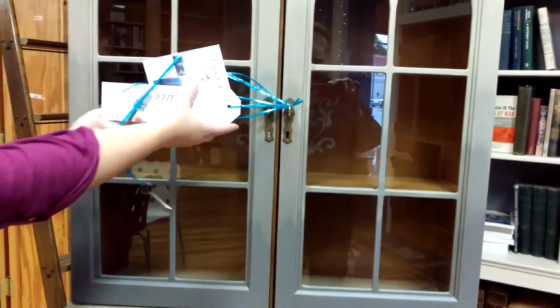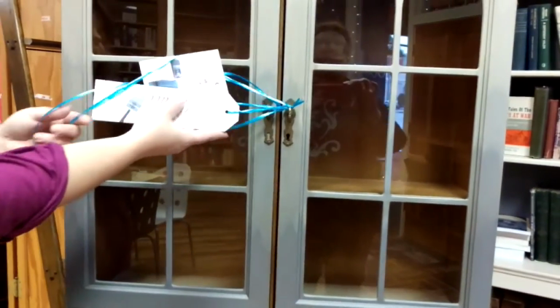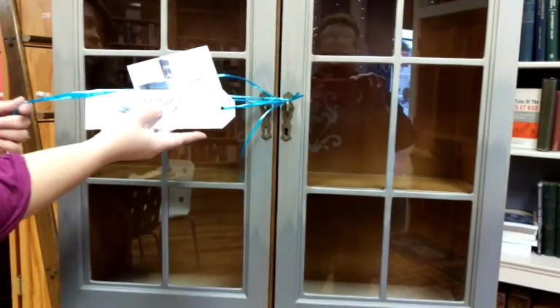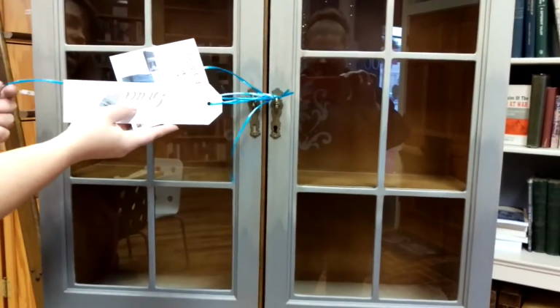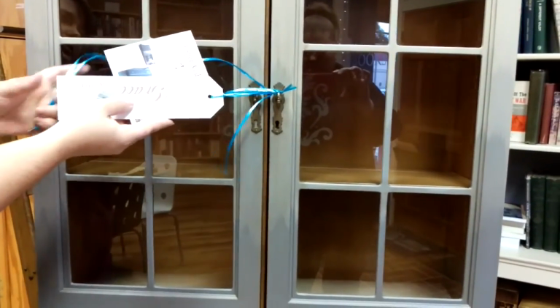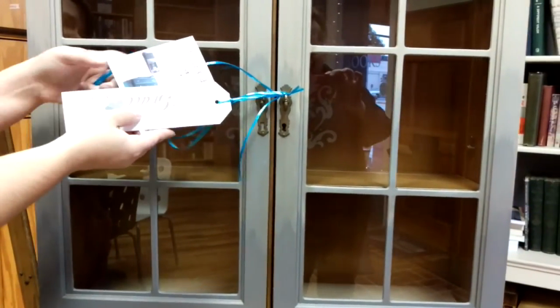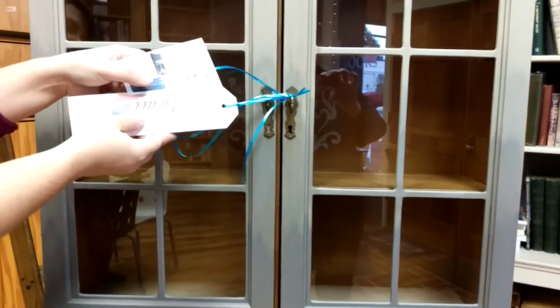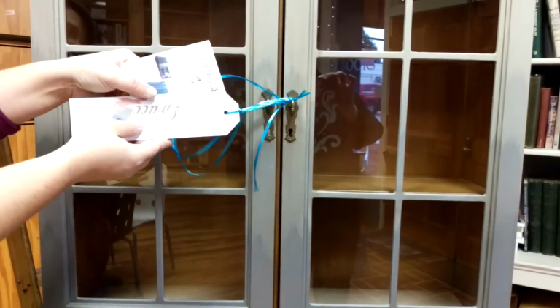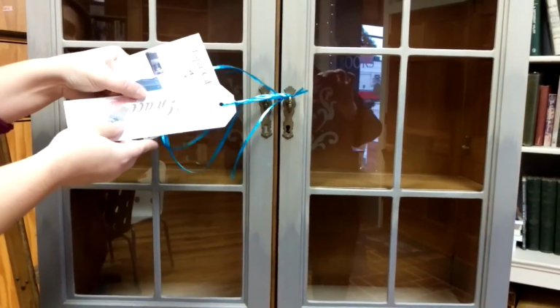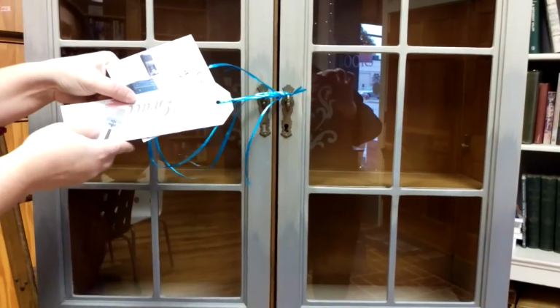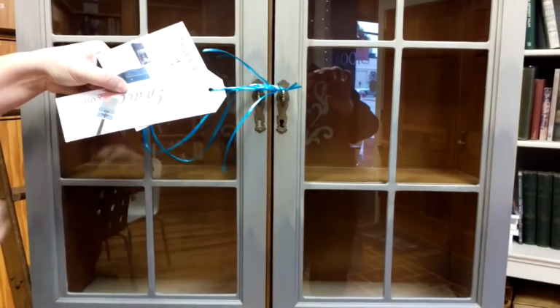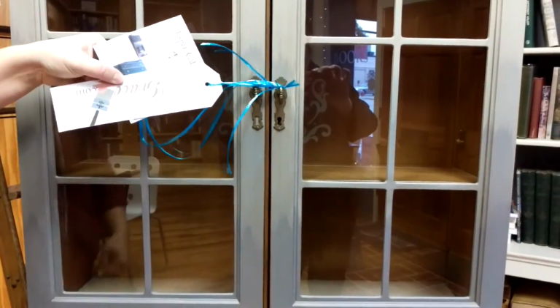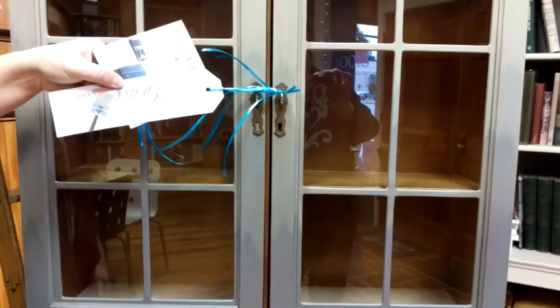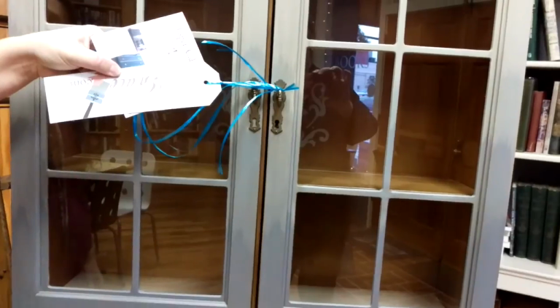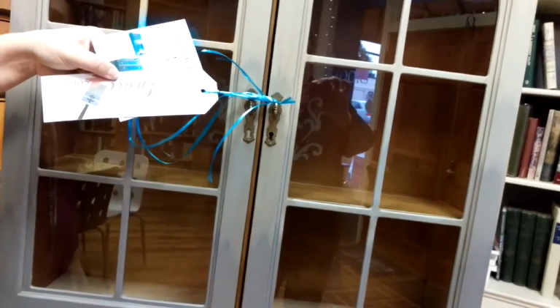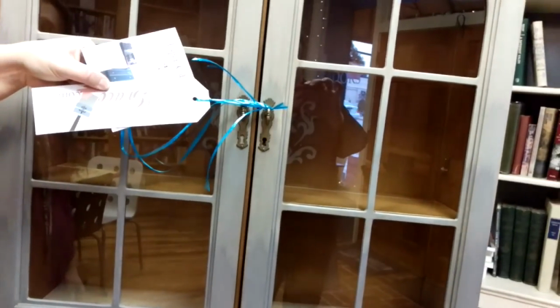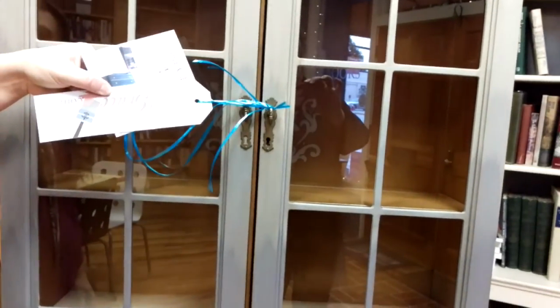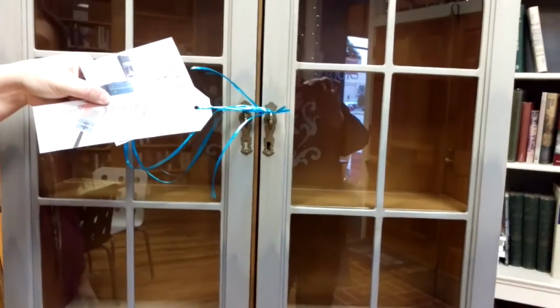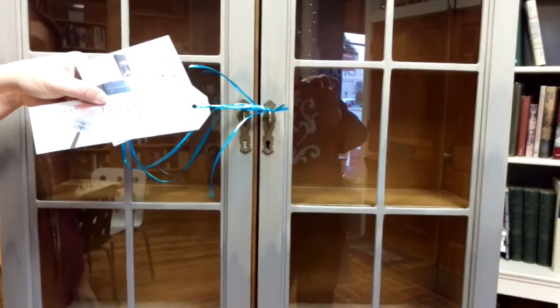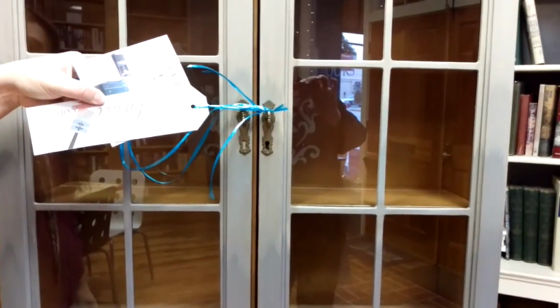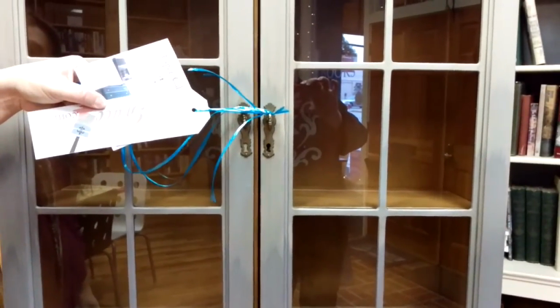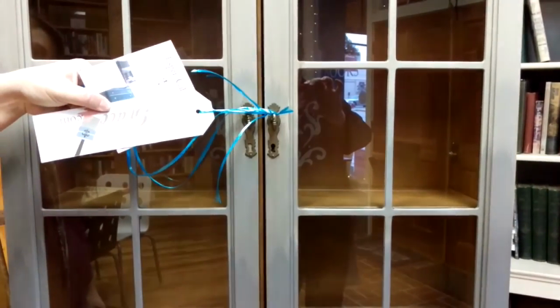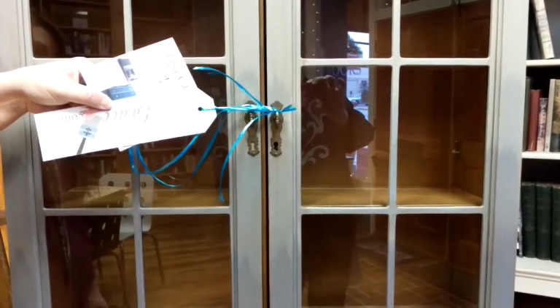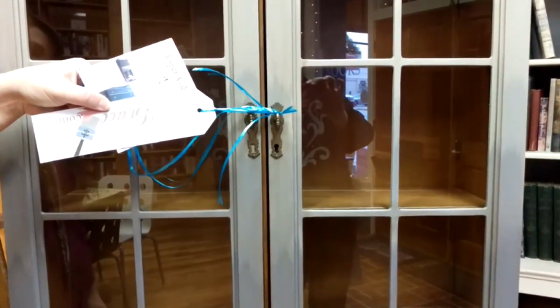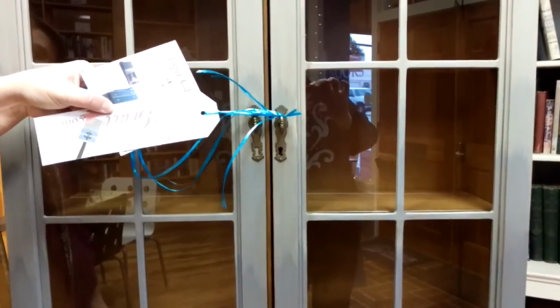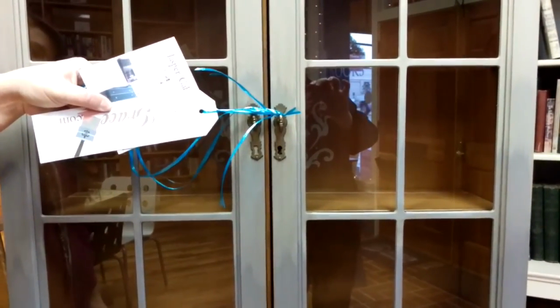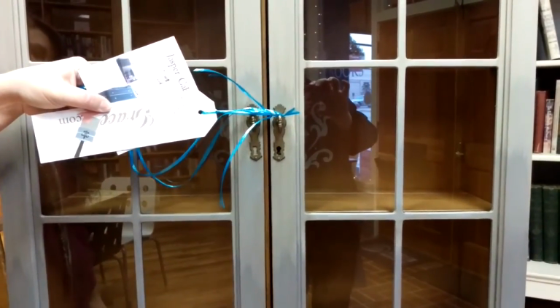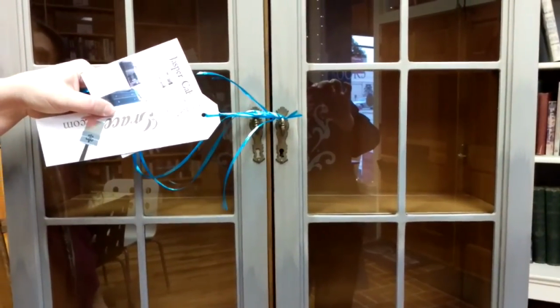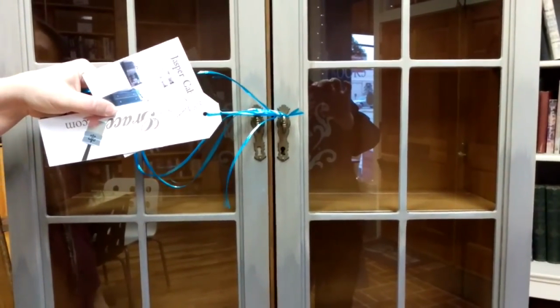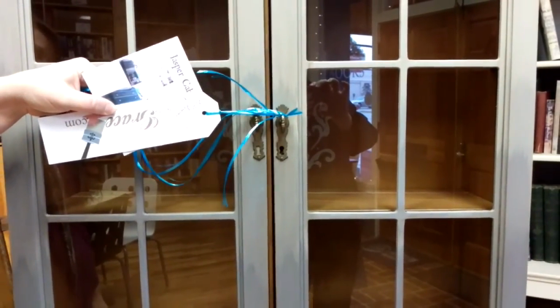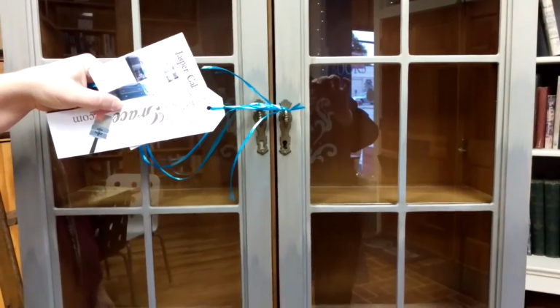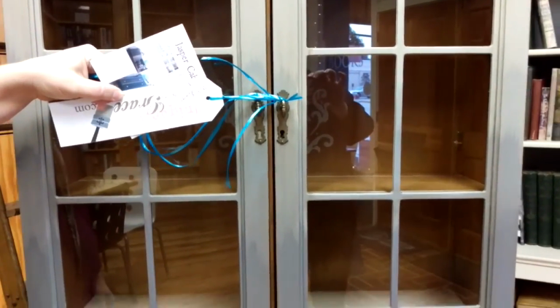Look at the coloring of the door fronts. We jokingly call this '15-sheet gray.'